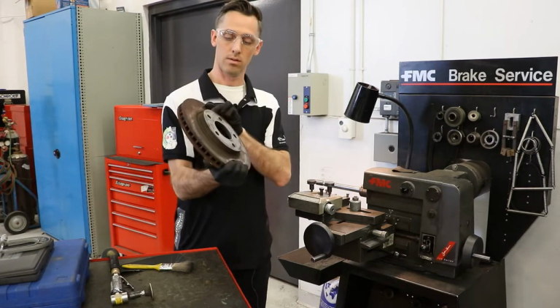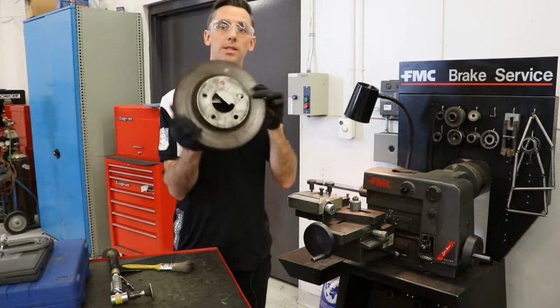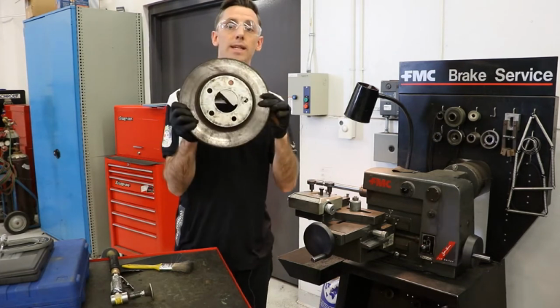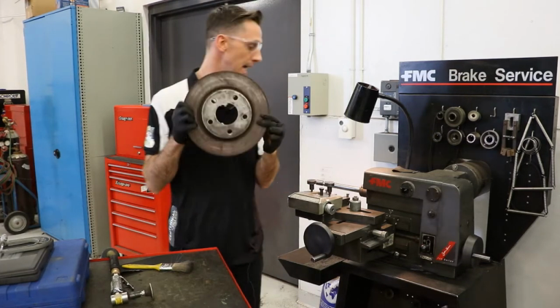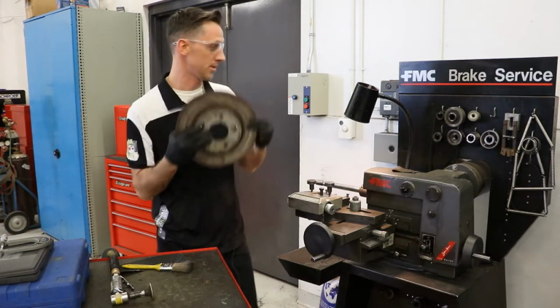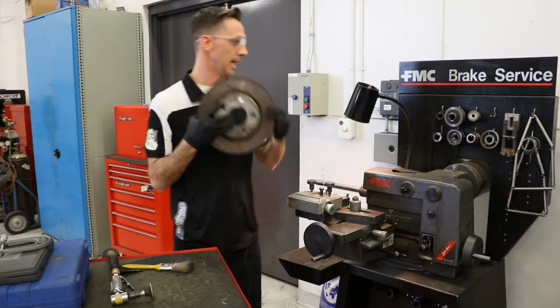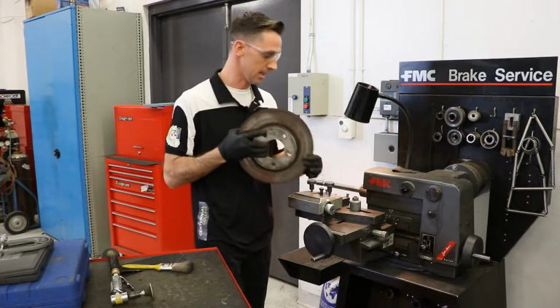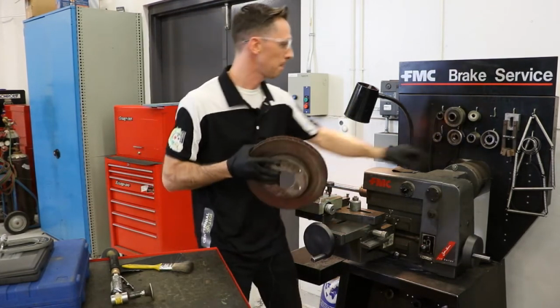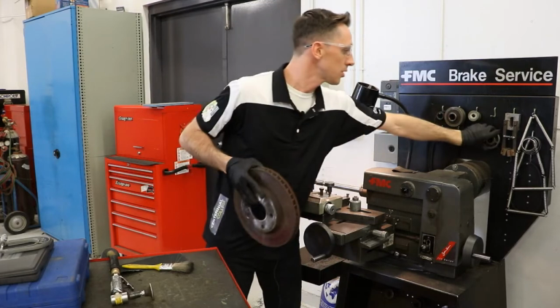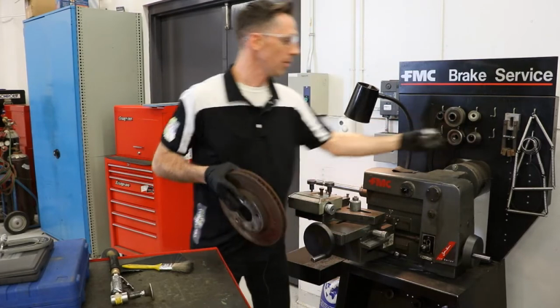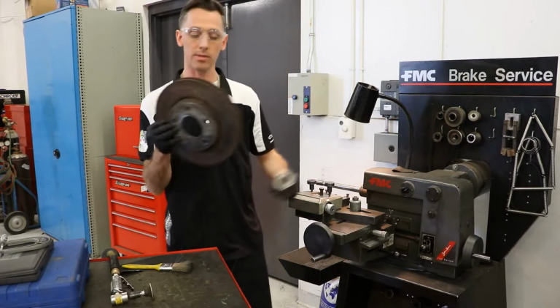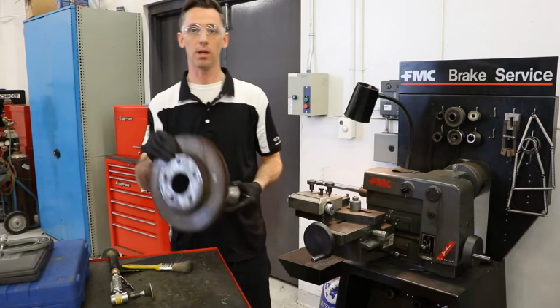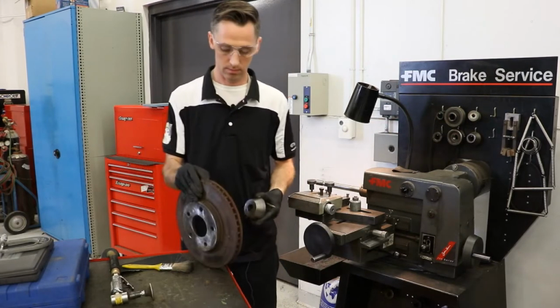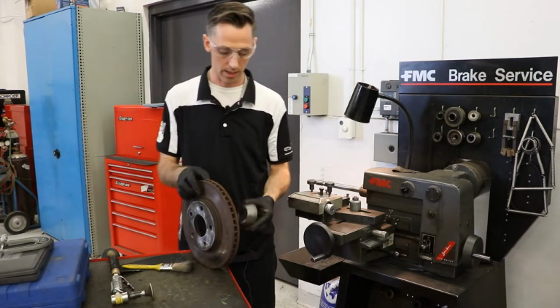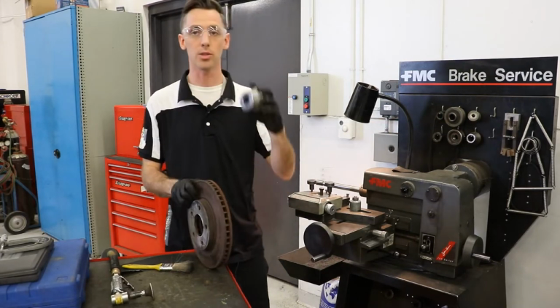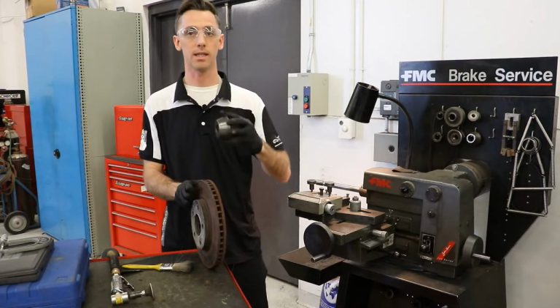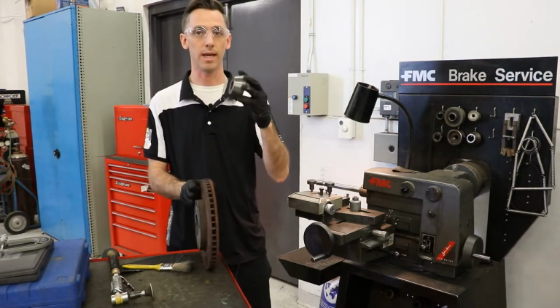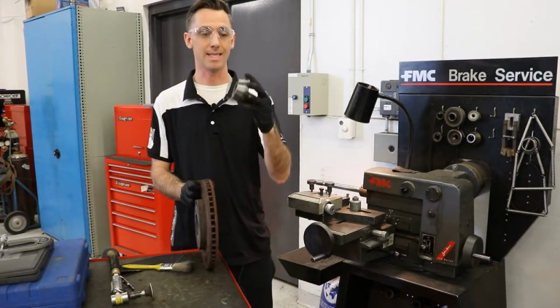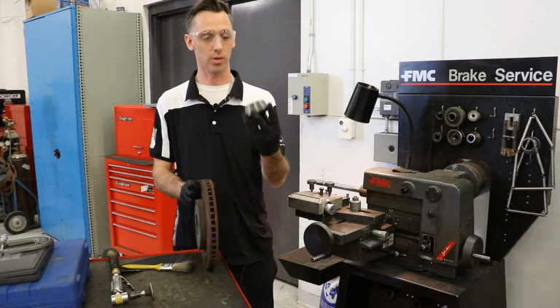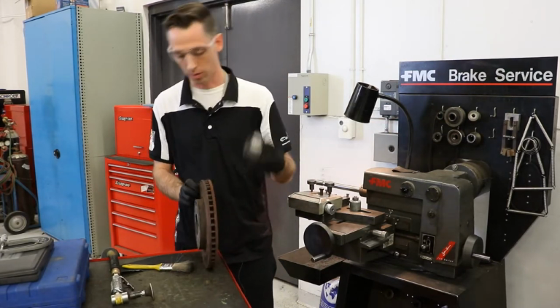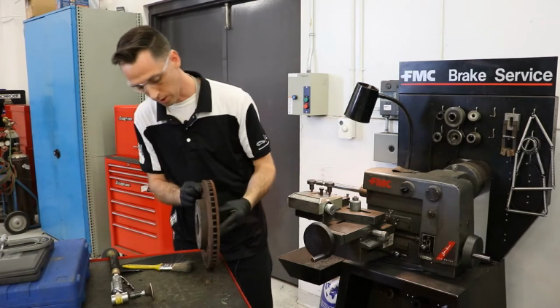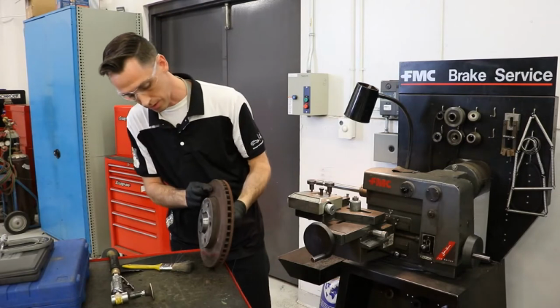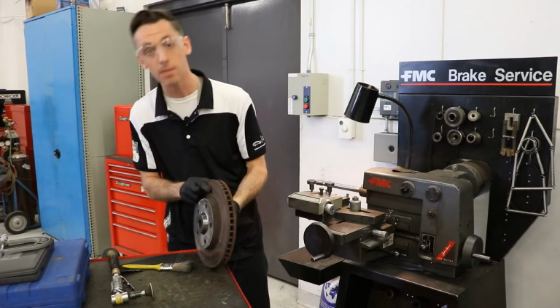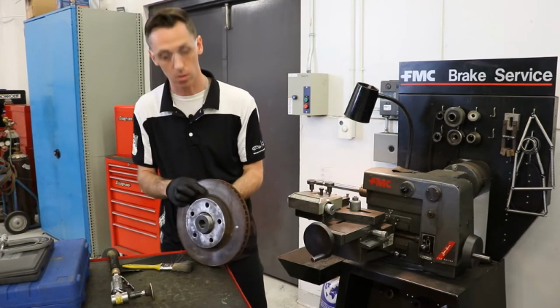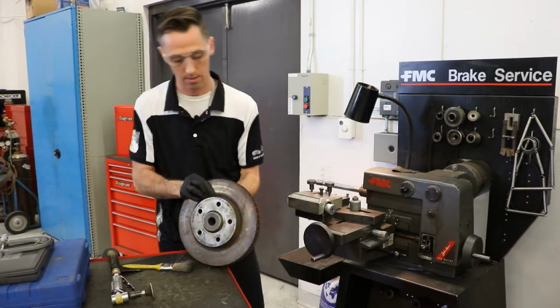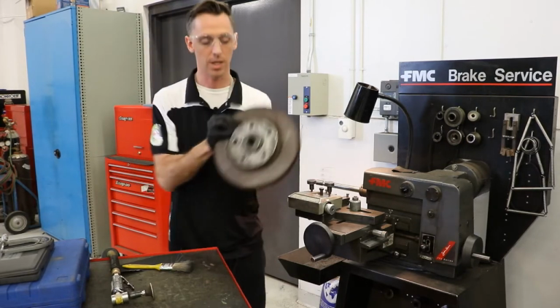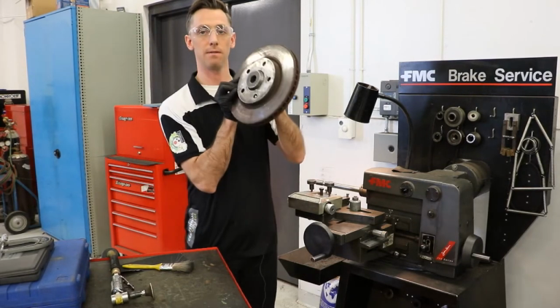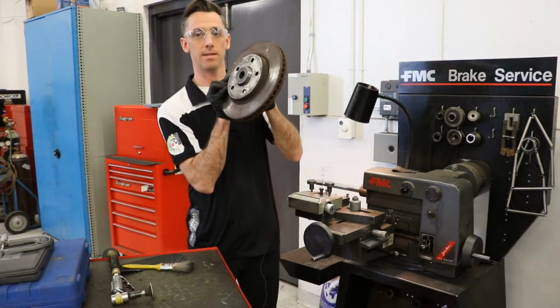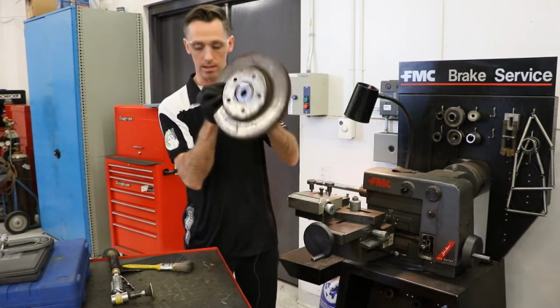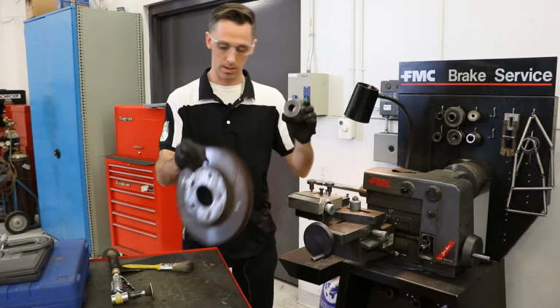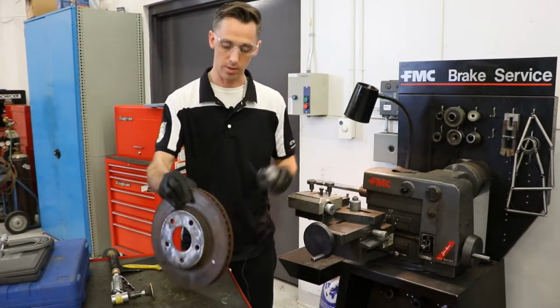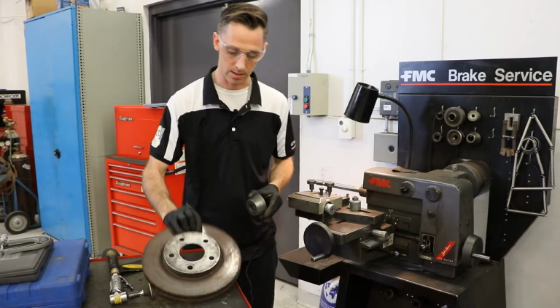Just like when we're mounting a wheel on a tire balancer, we need to select the right size centering cone. Here I've chosen this medium size one and you can see the fit is excellent. That's the right size cone.